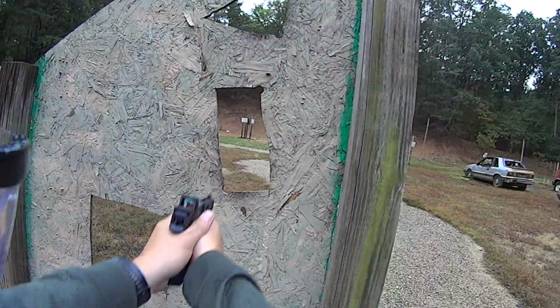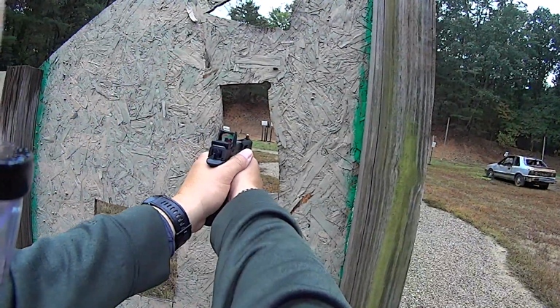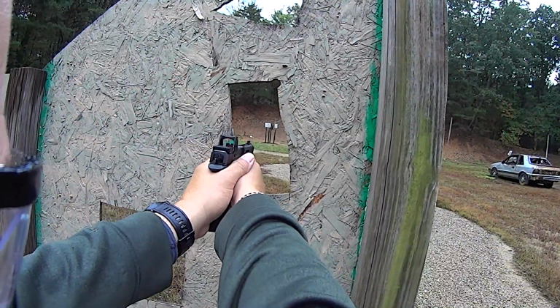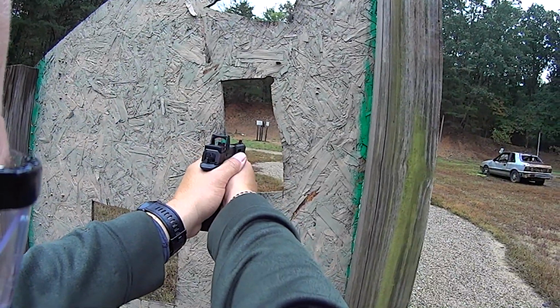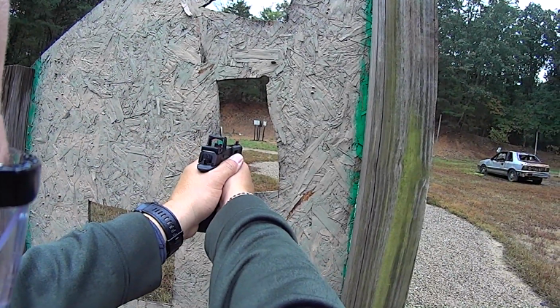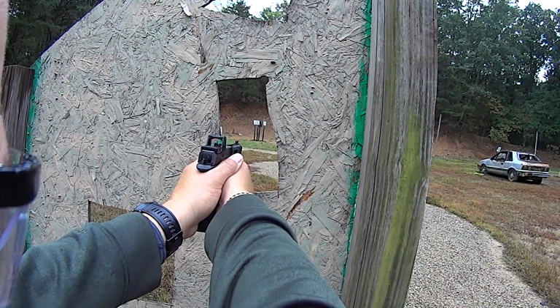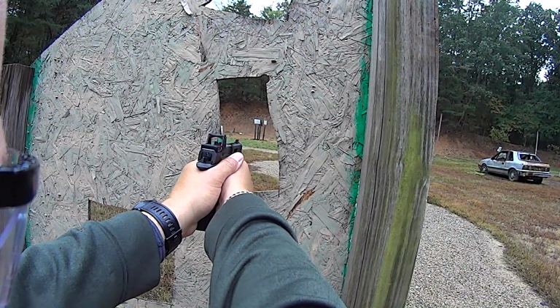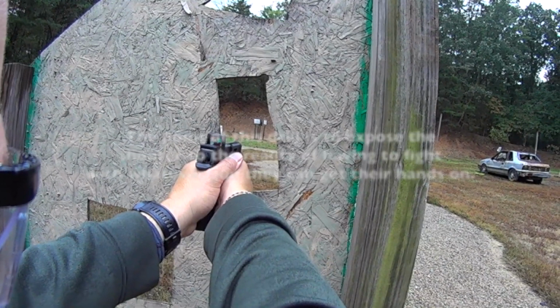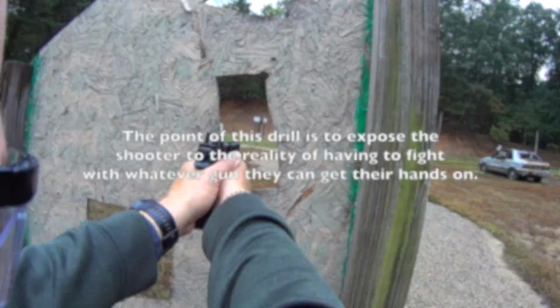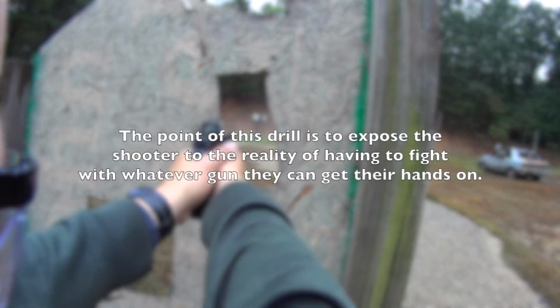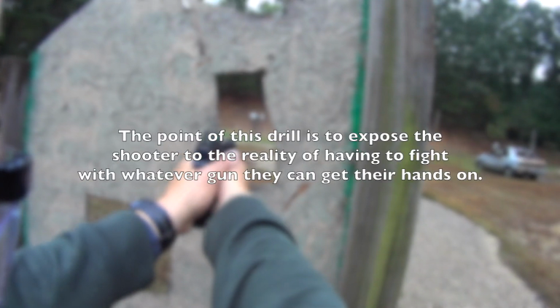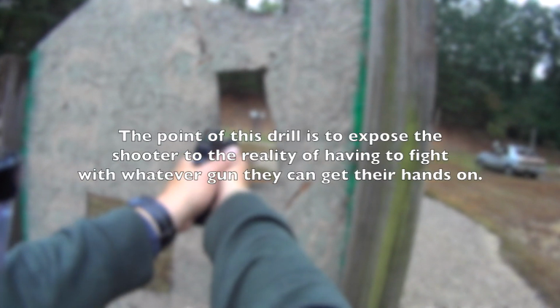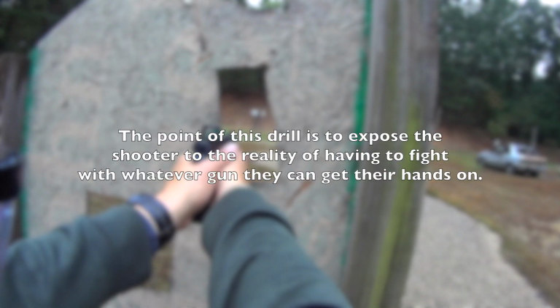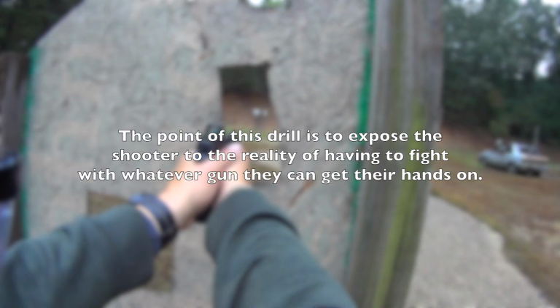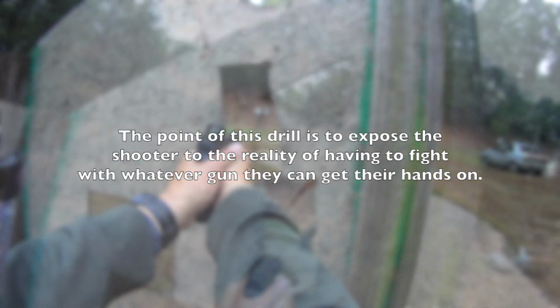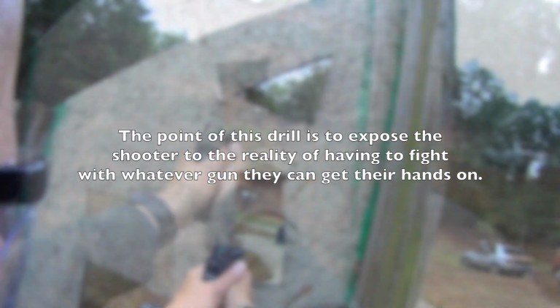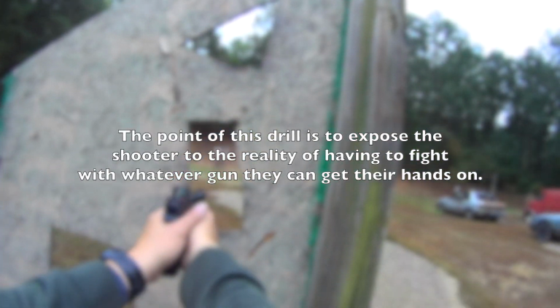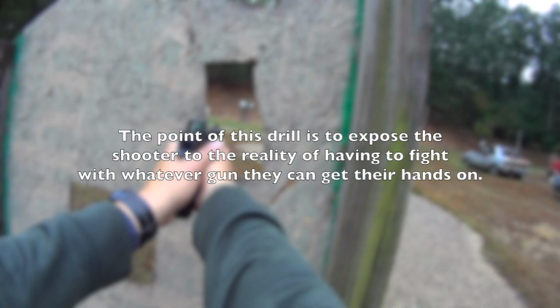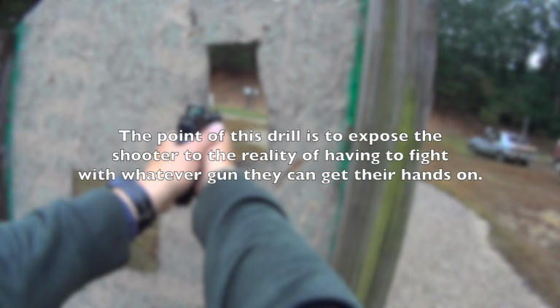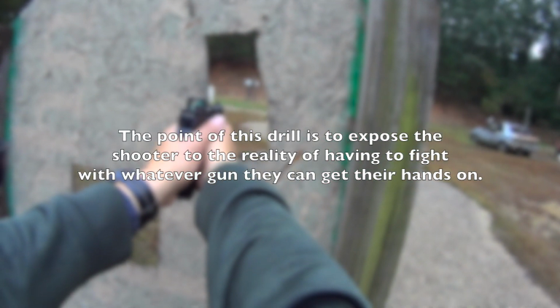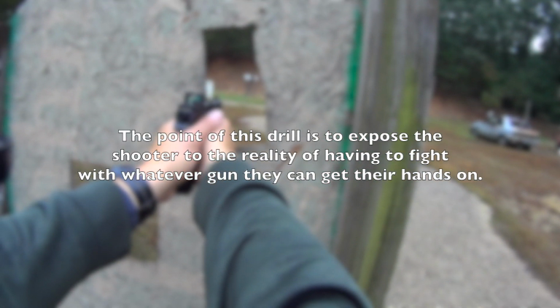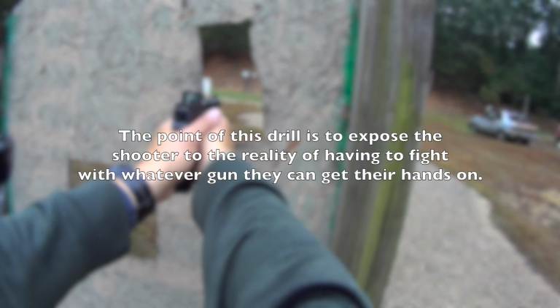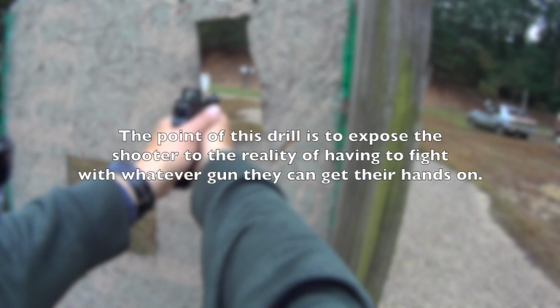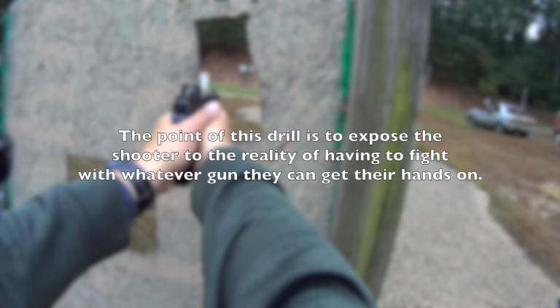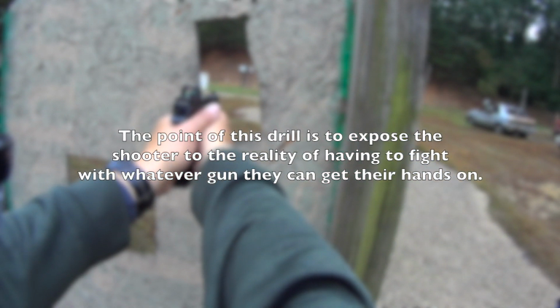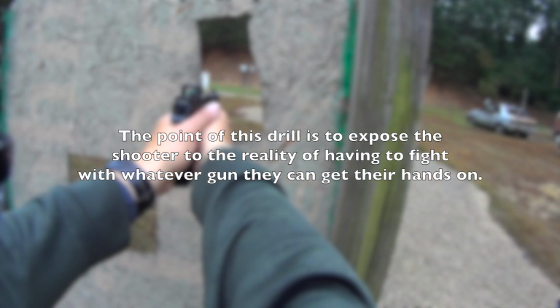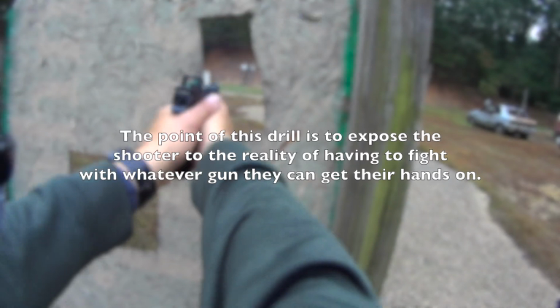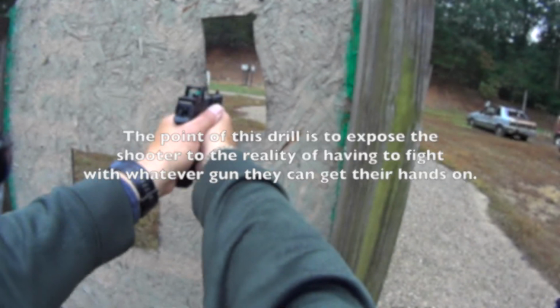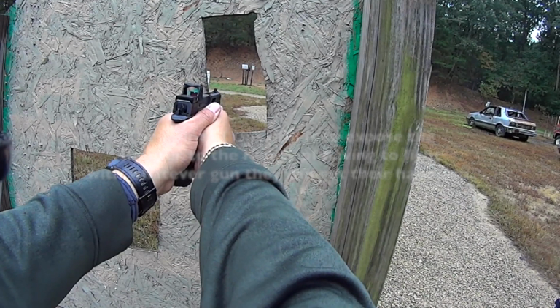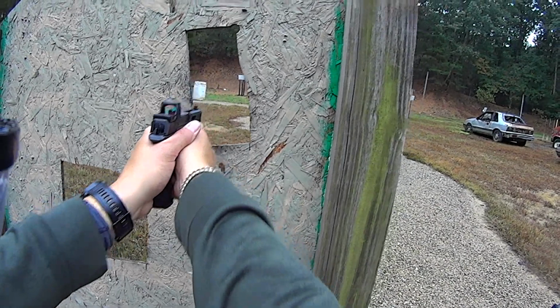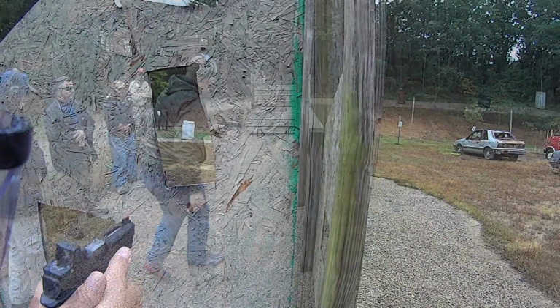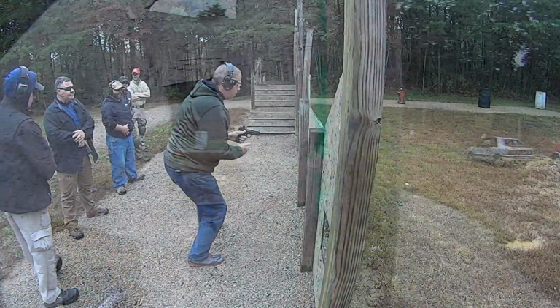Oh yeah. I like this. Yeah. Oh, that went just right. There's the hit. Next position.